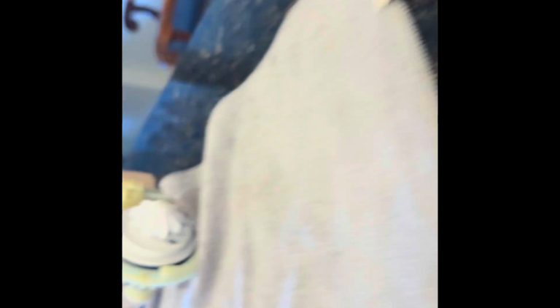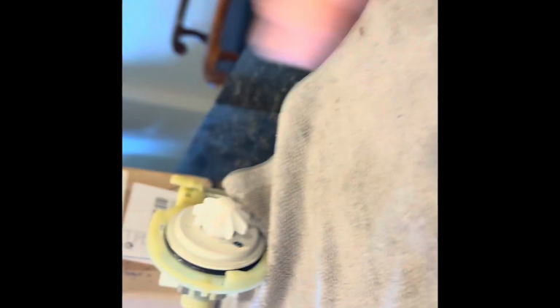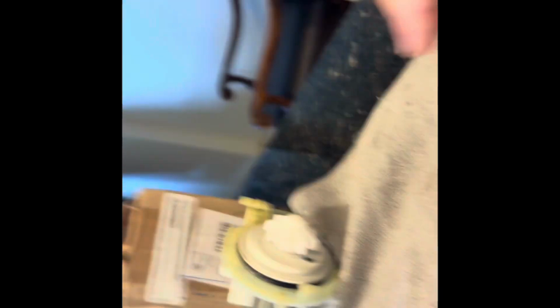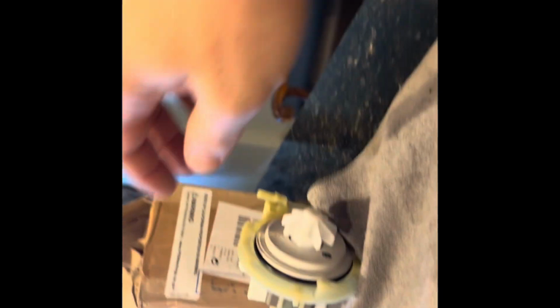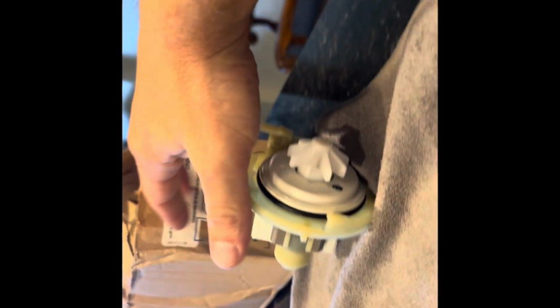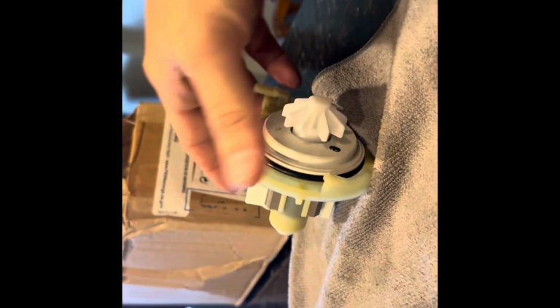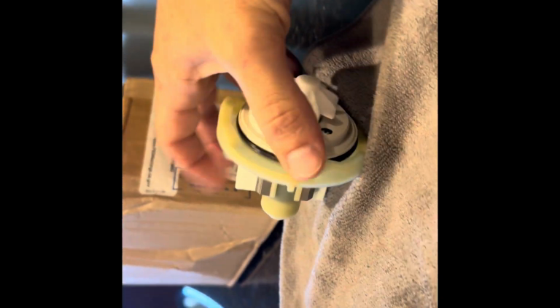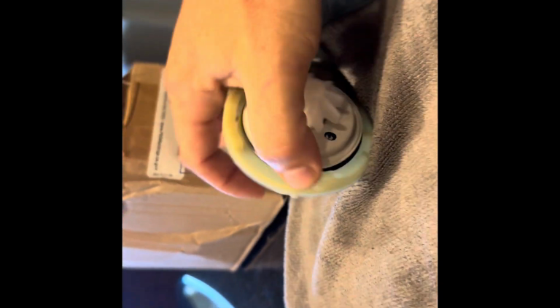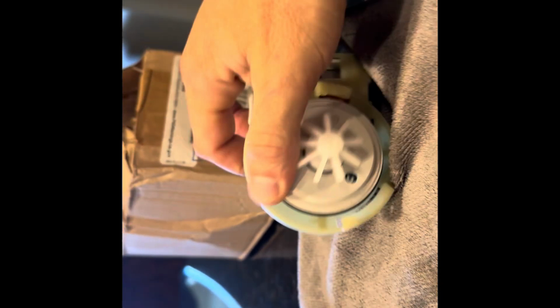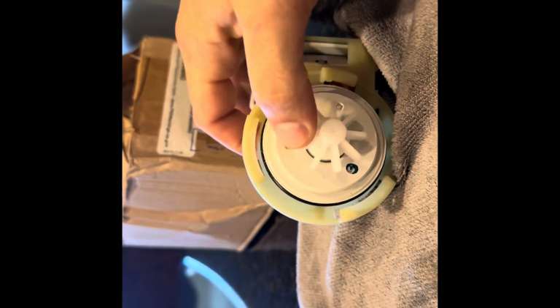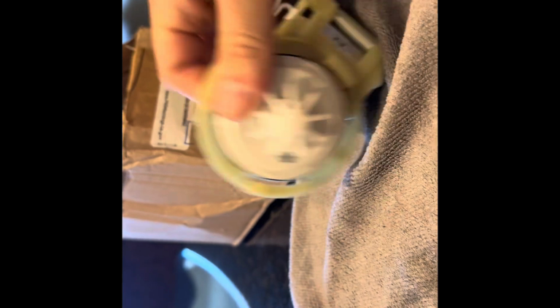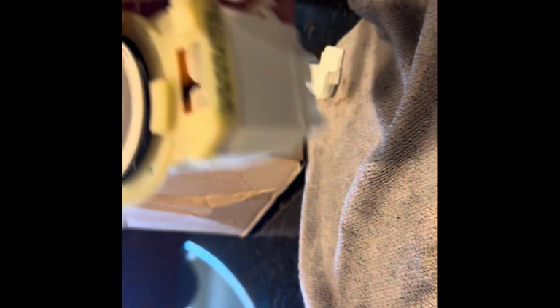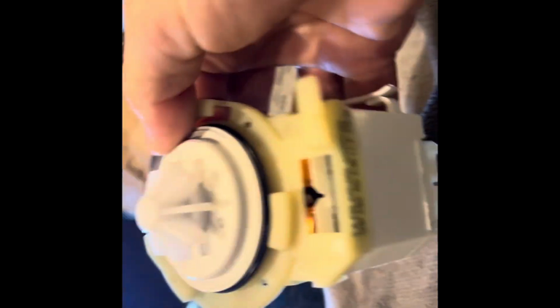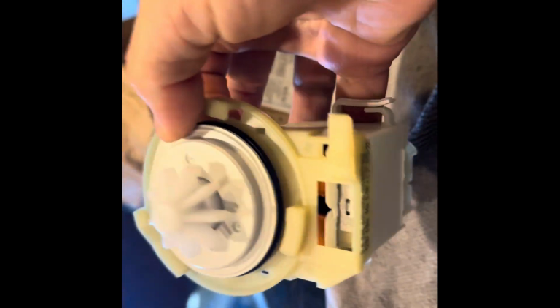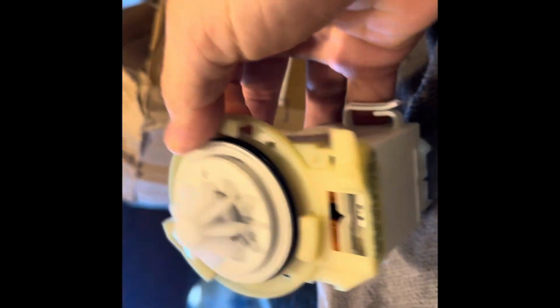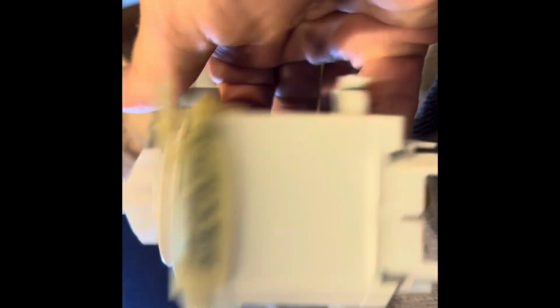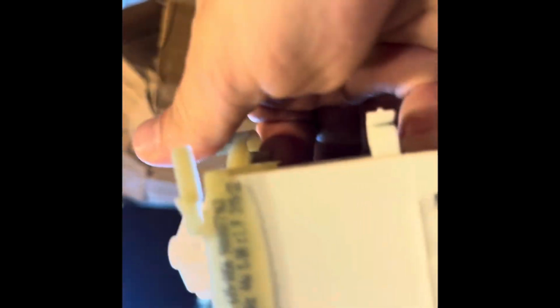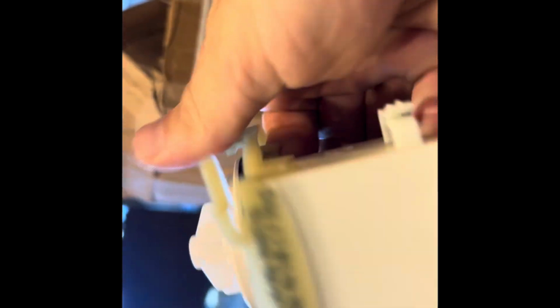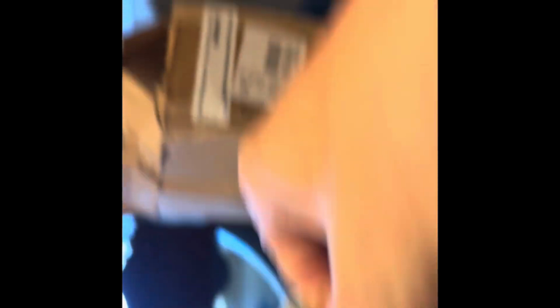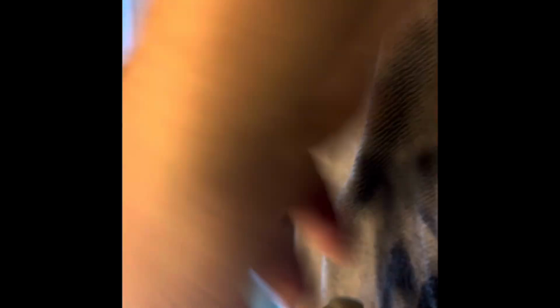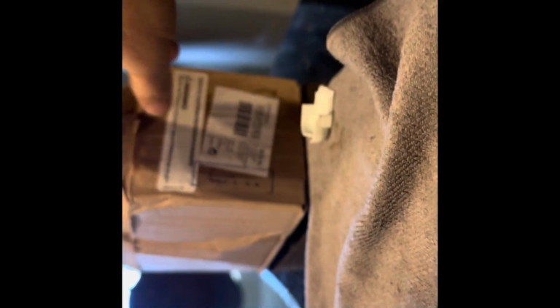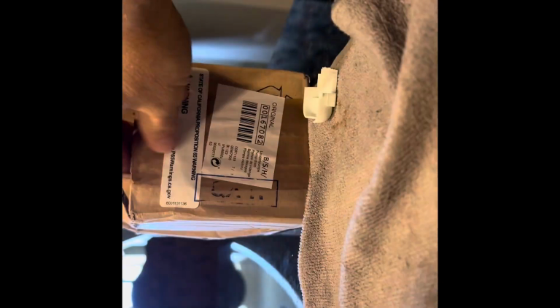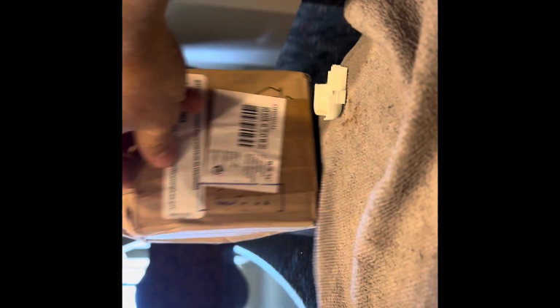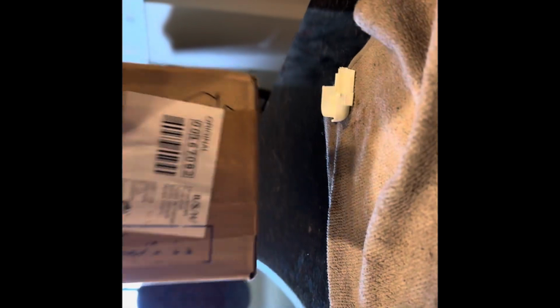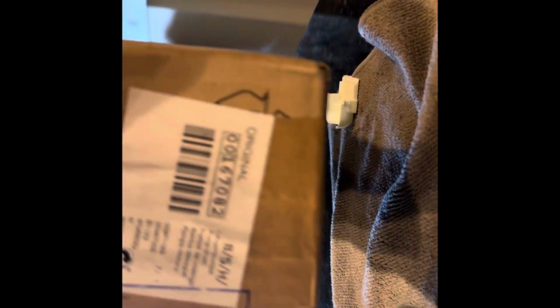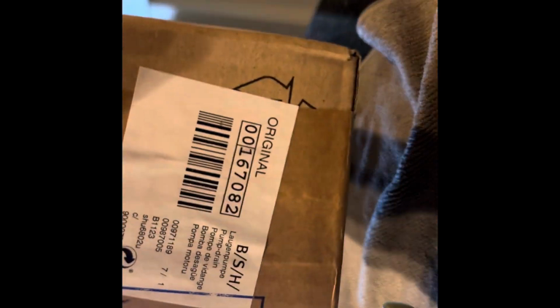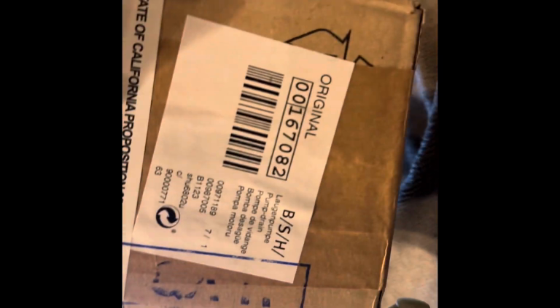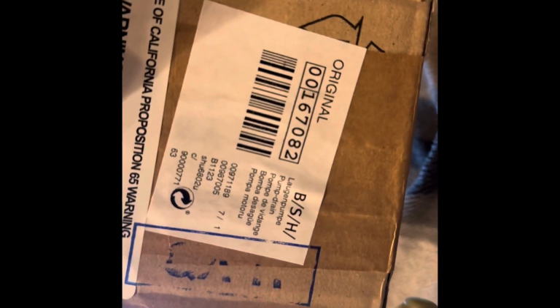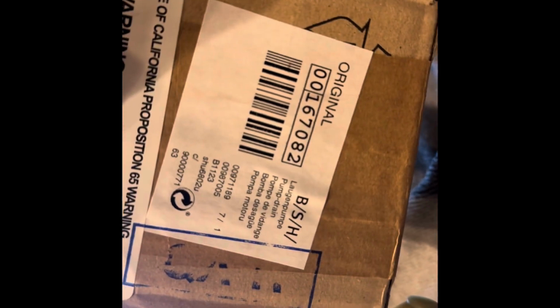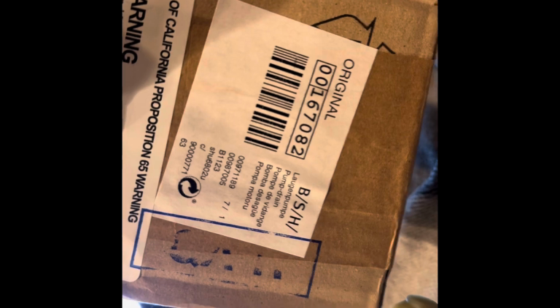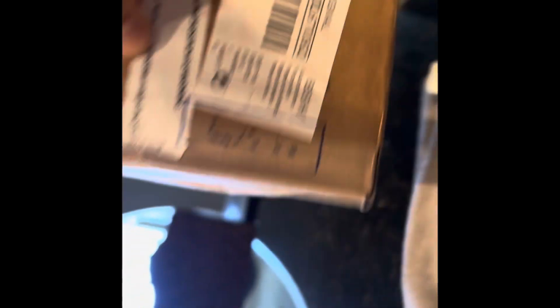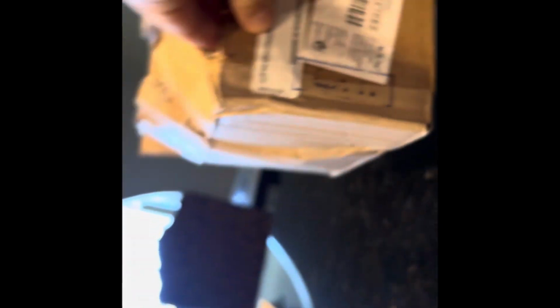I ordered a new pump already. This is what our pump looks like — original. We only install original parts.